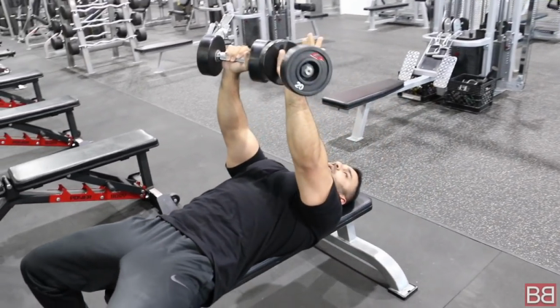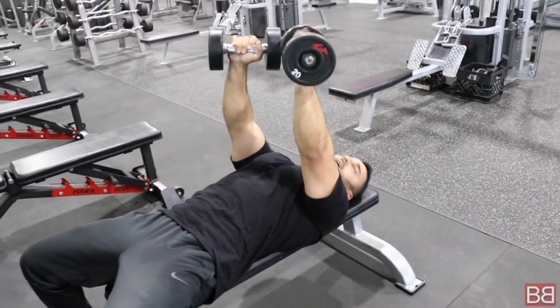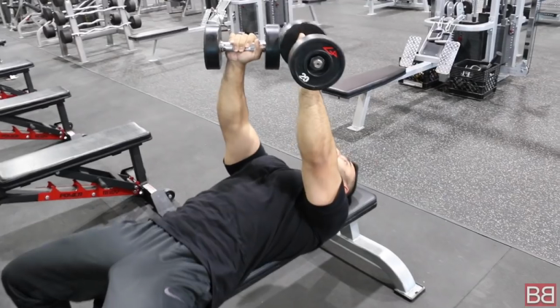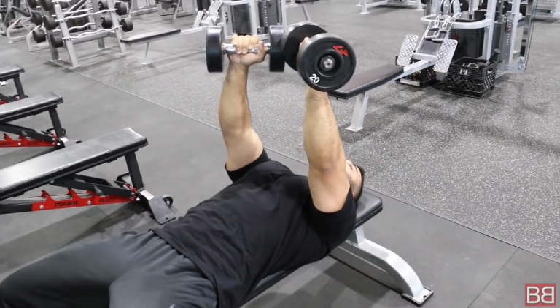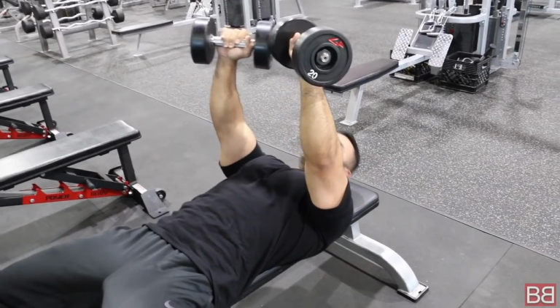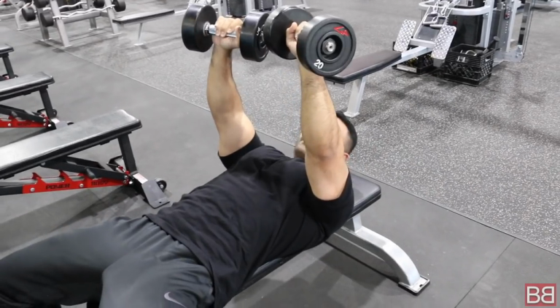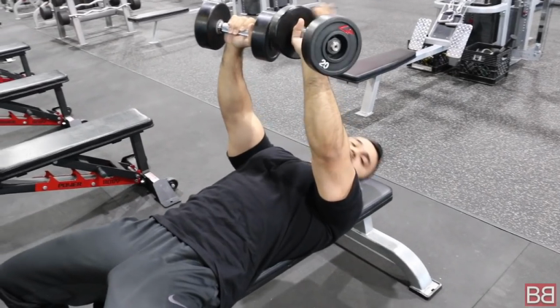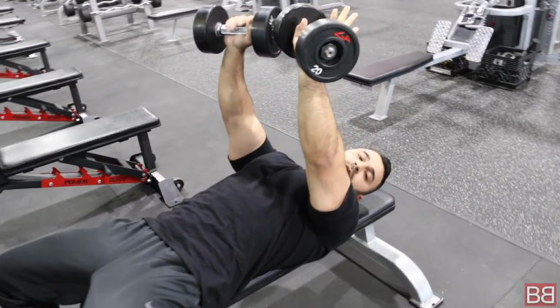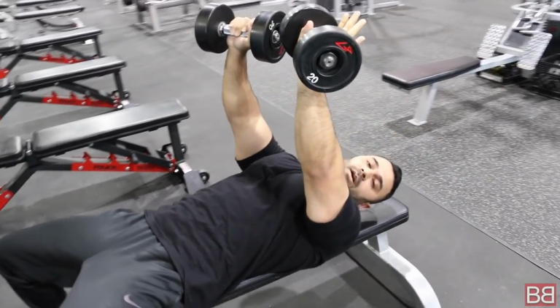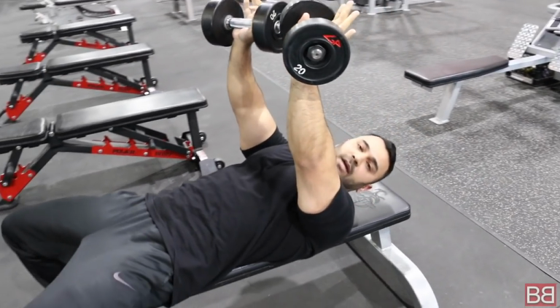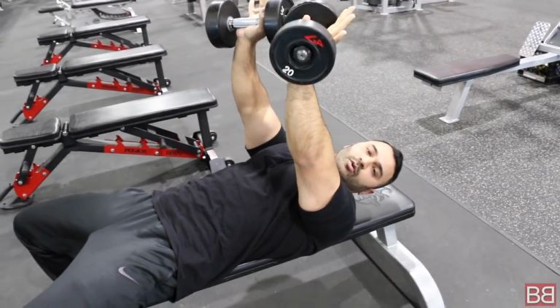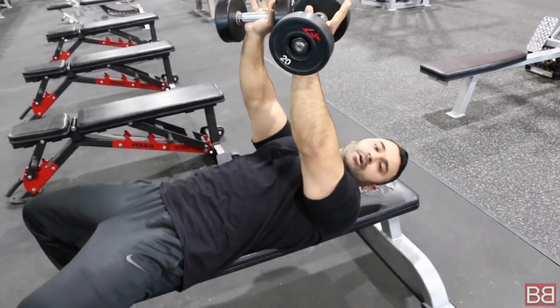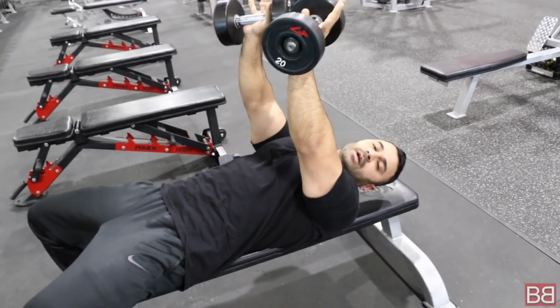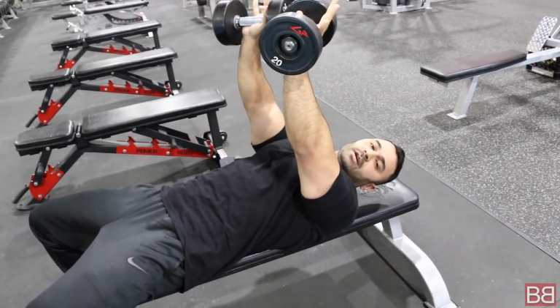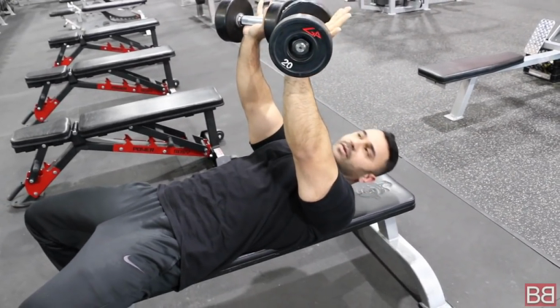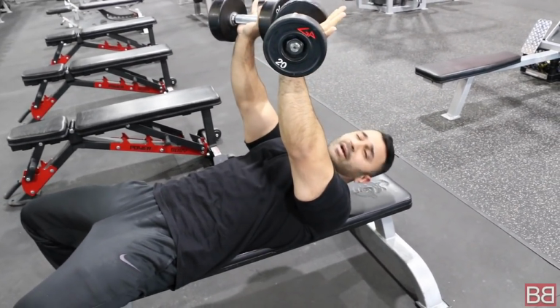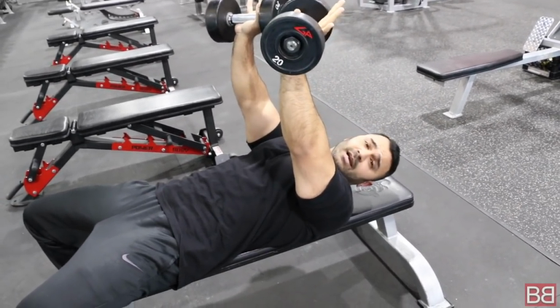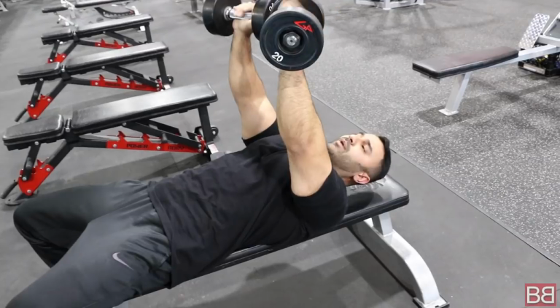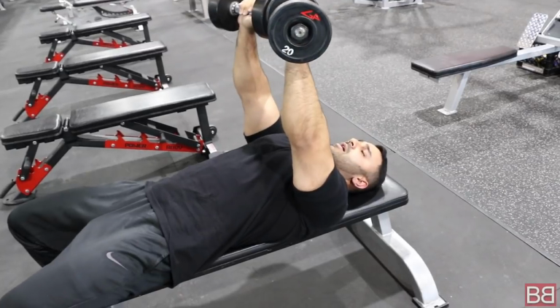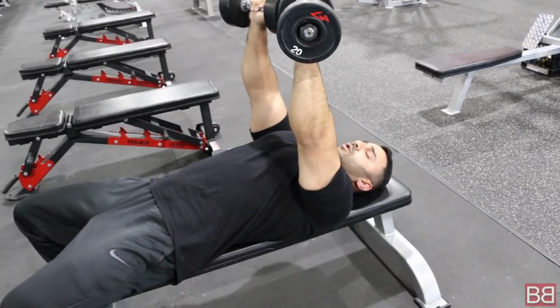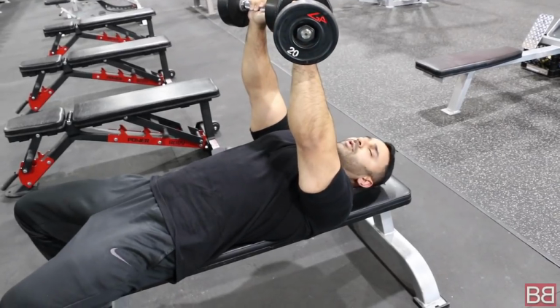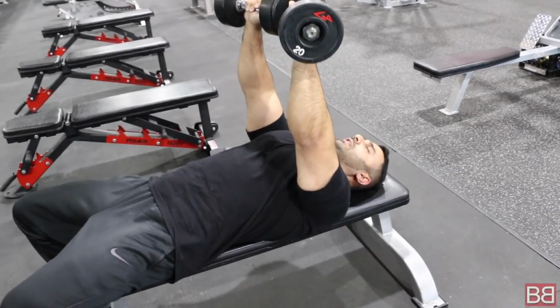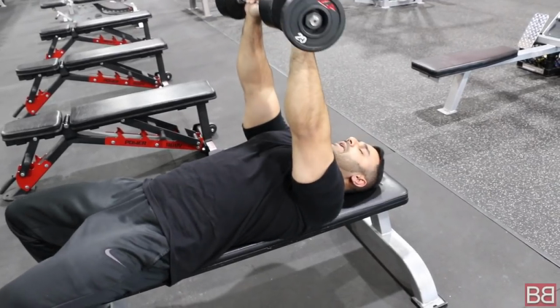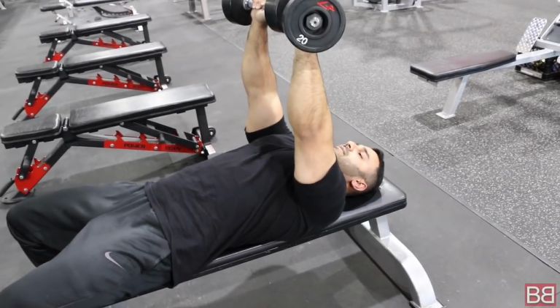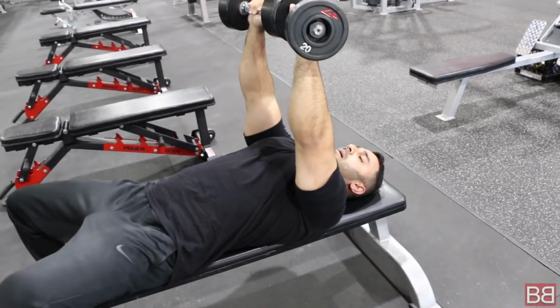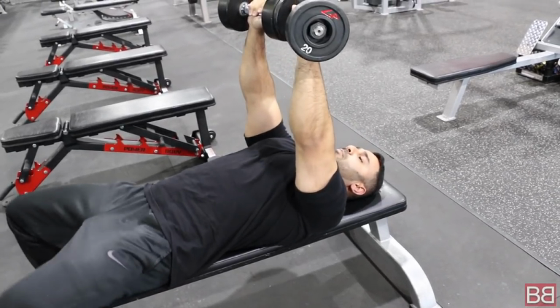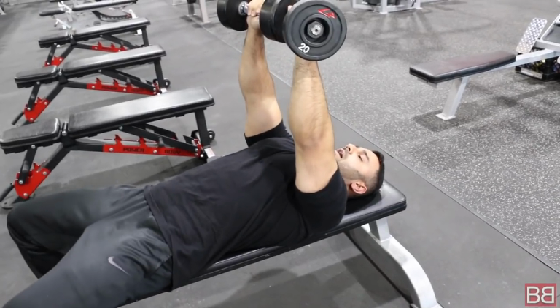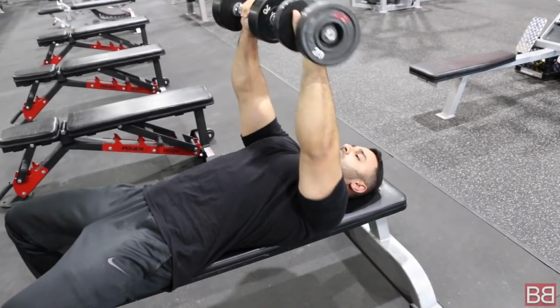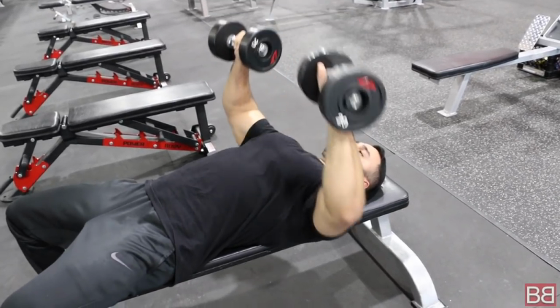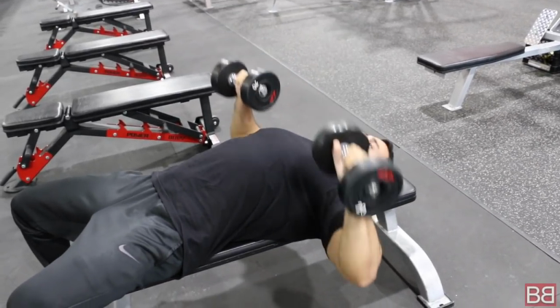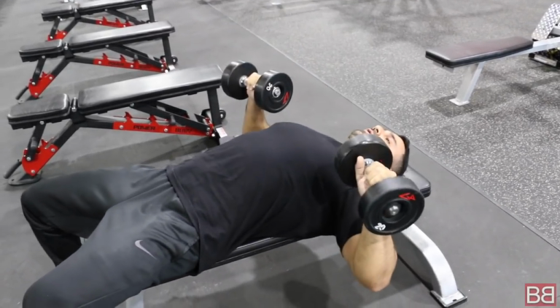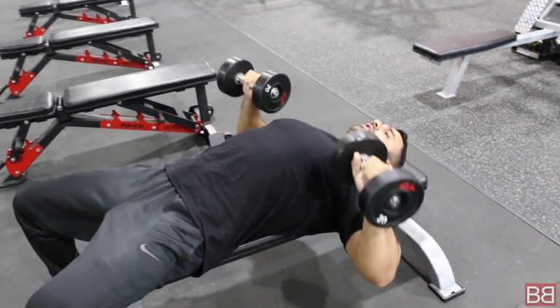Now, you might say keep the neck down or keep the neck up — that's irrelevant here. I'm using a lighter weight to demonstrate. Try to keep the neck rested, palm down, stretch, pause — towards the belly button.